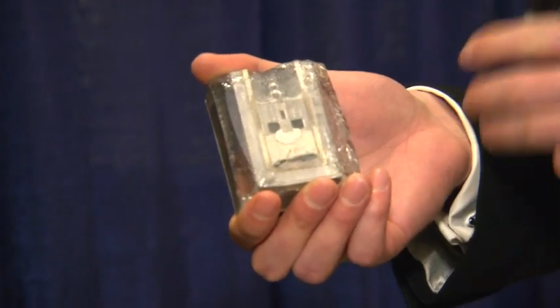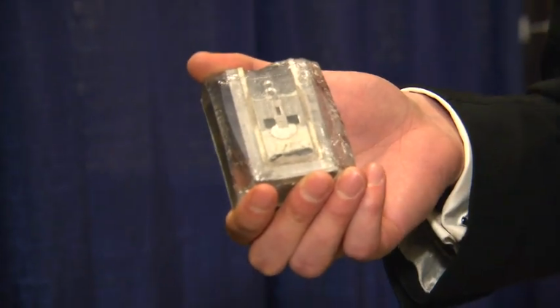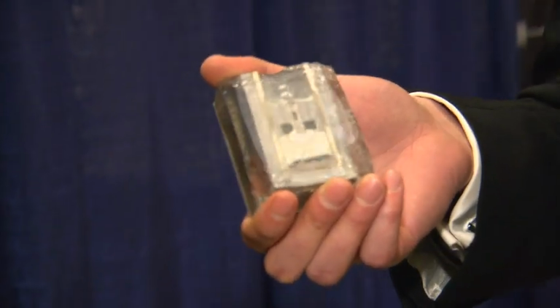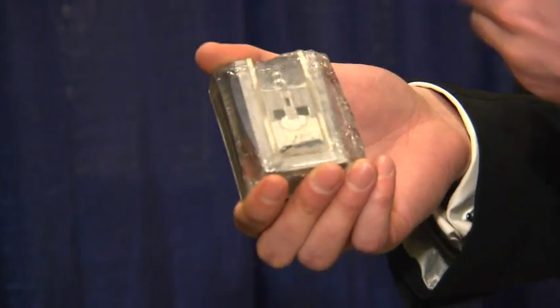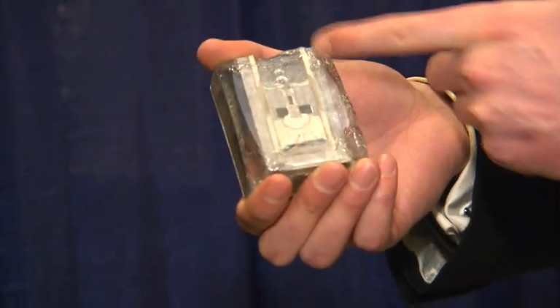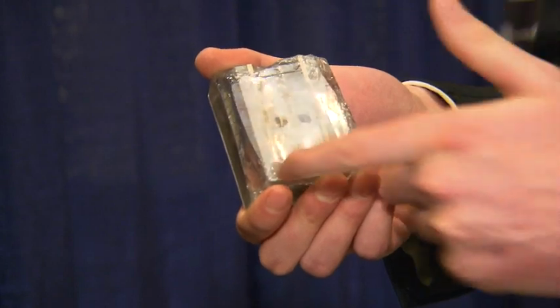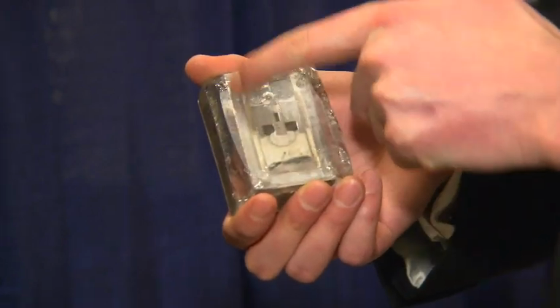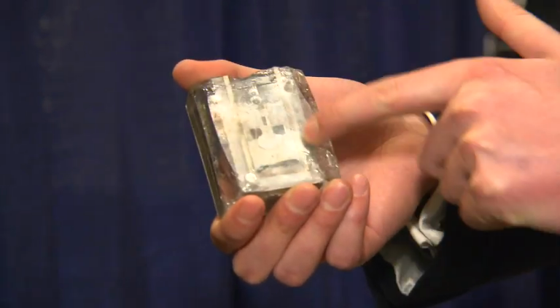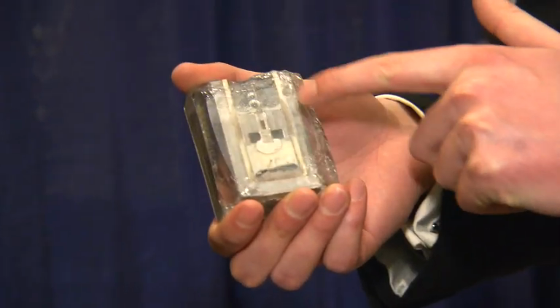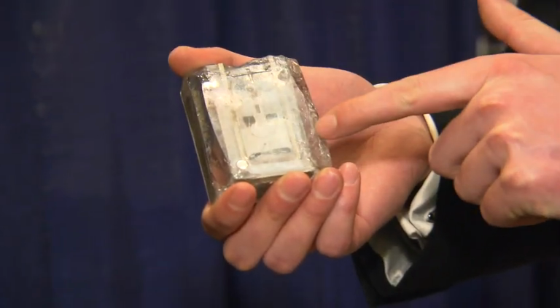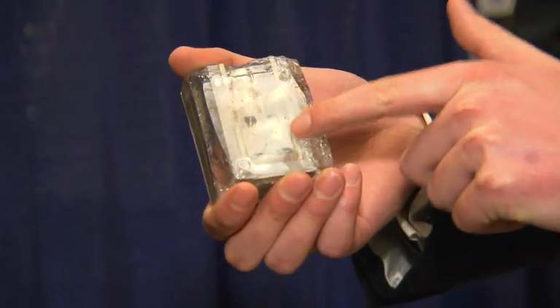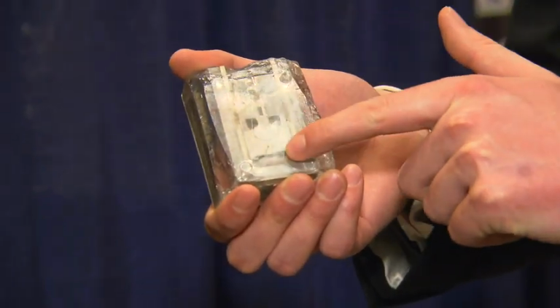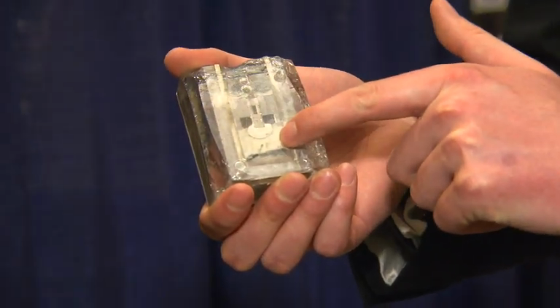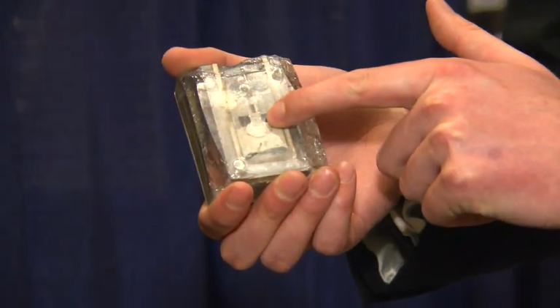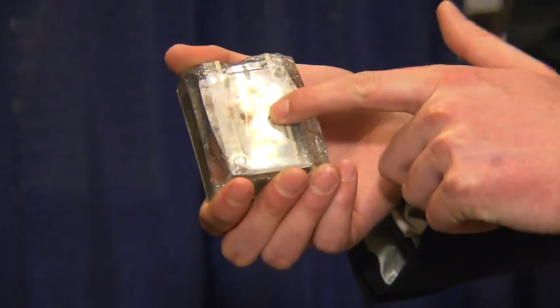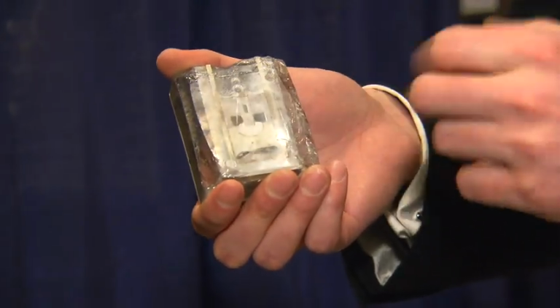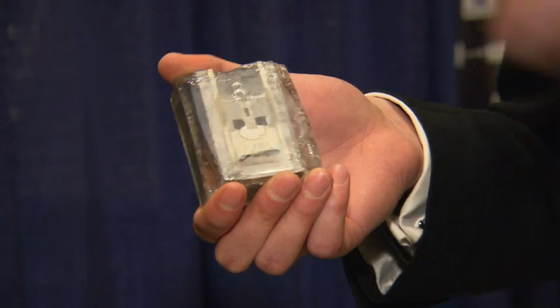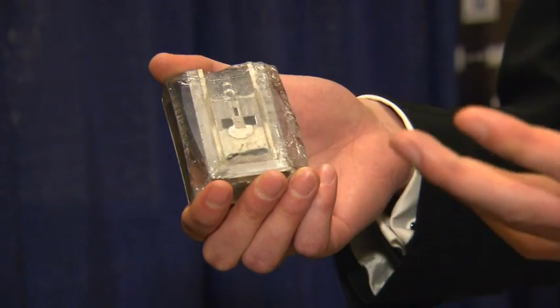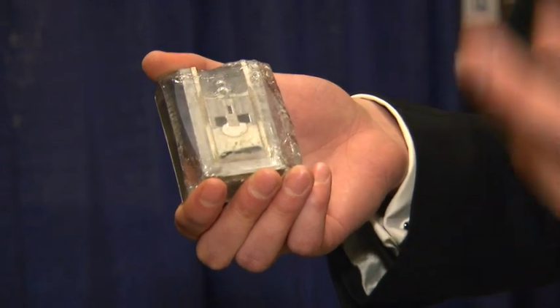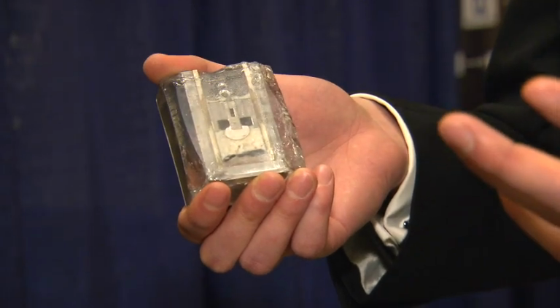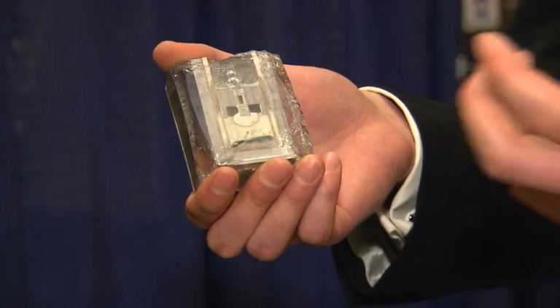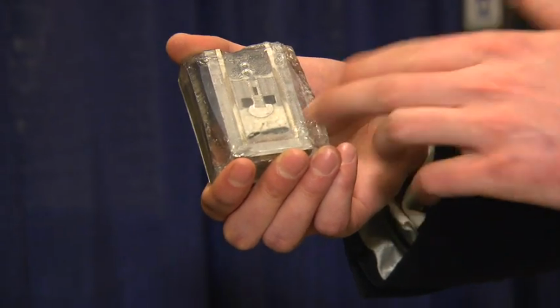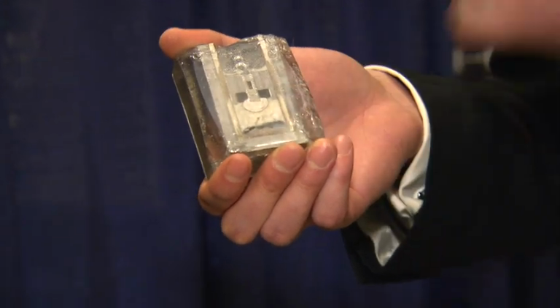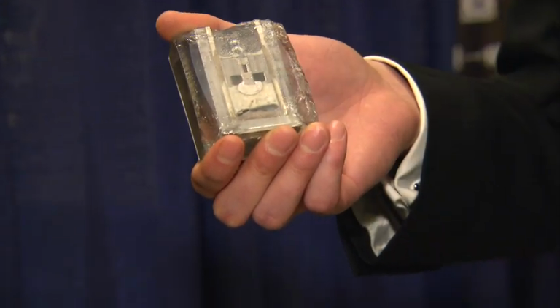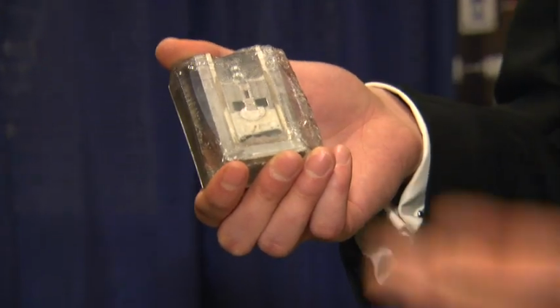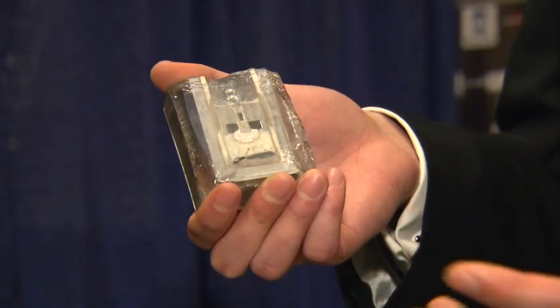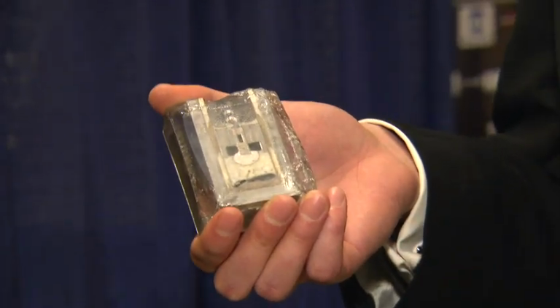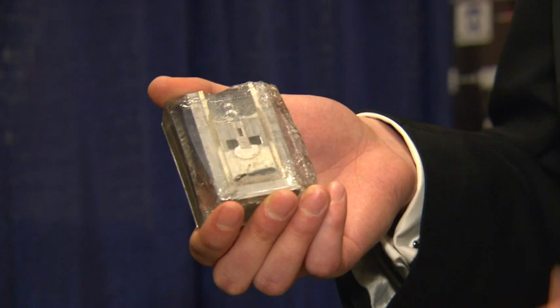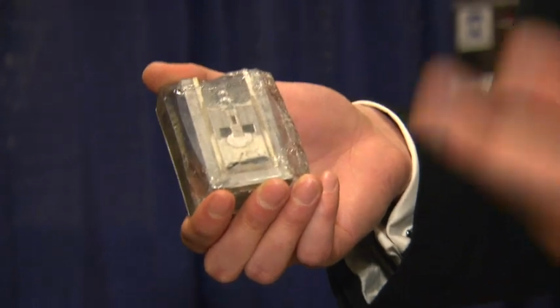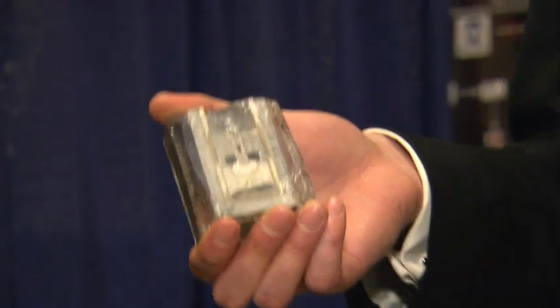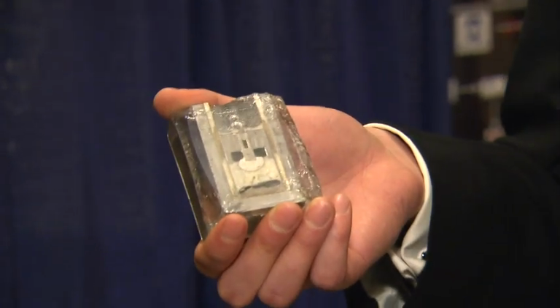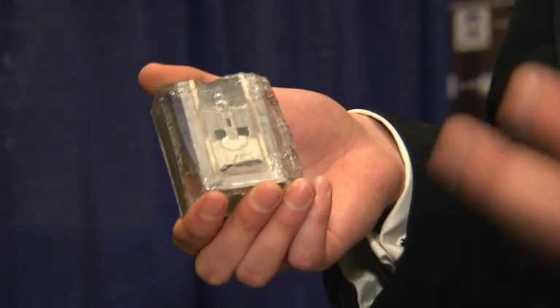The components are added into a crucible, and three components are added on top of one another, melted at high temperature. They can then pass current and high power and store a lot of energy.